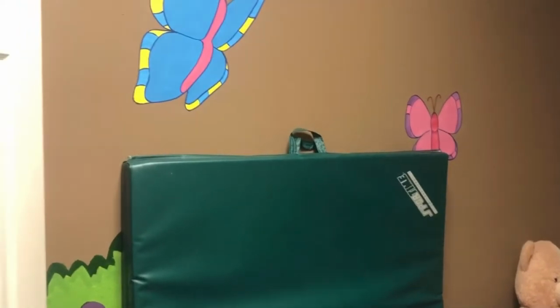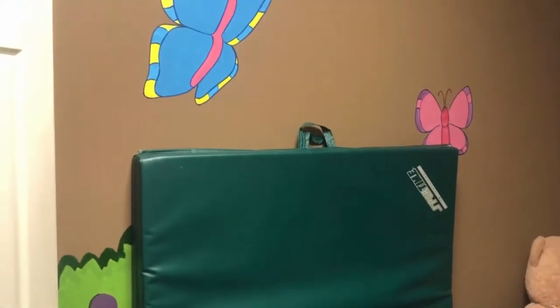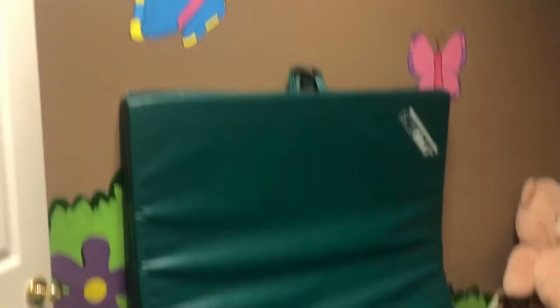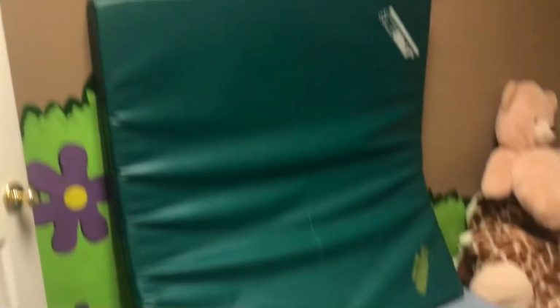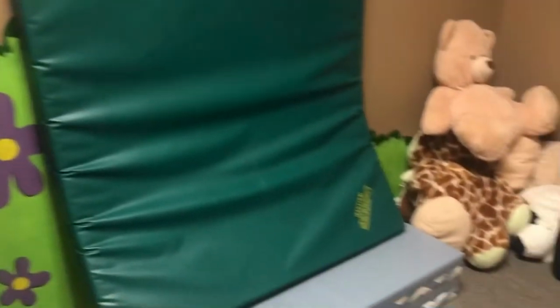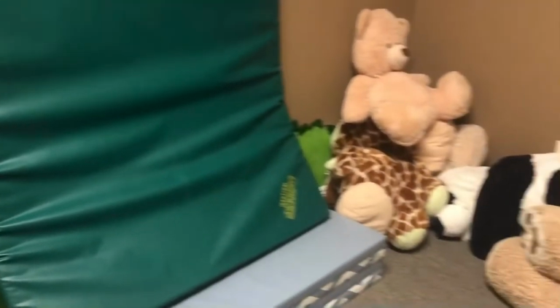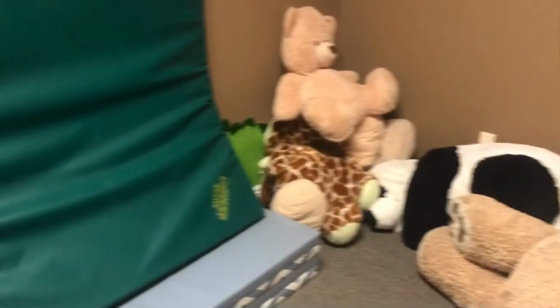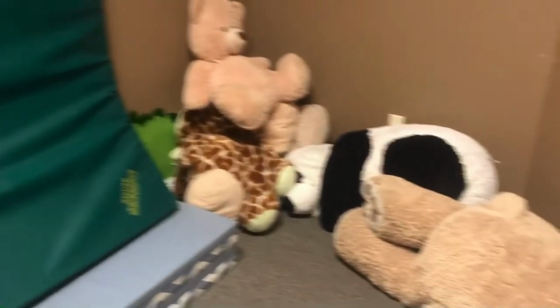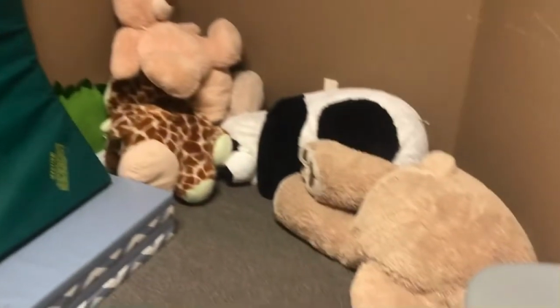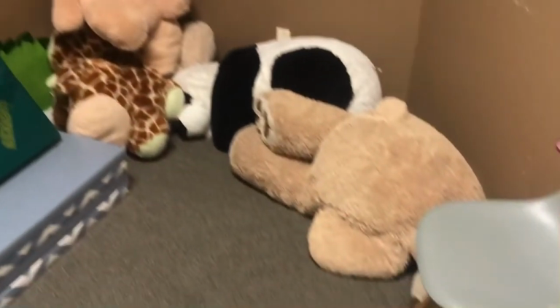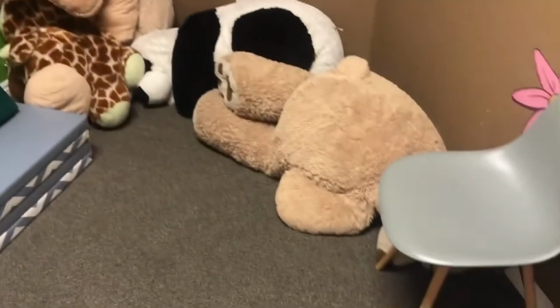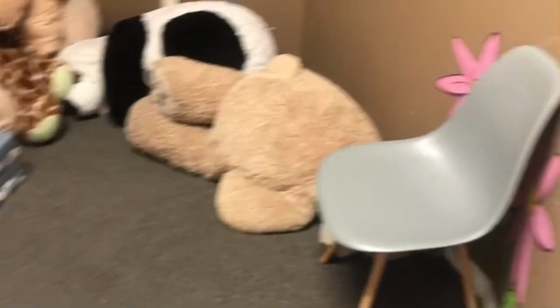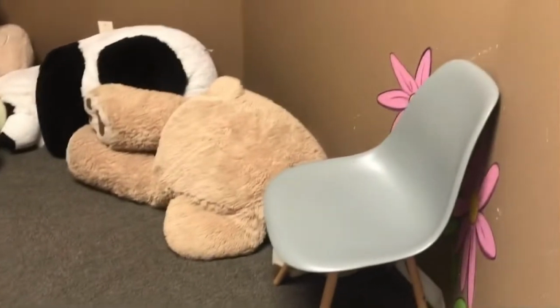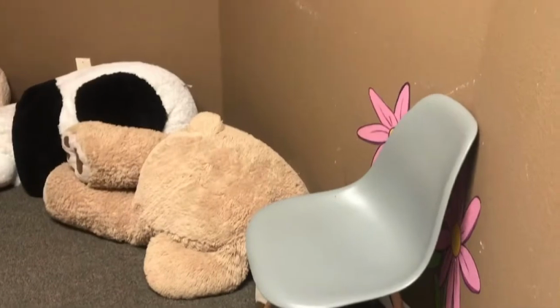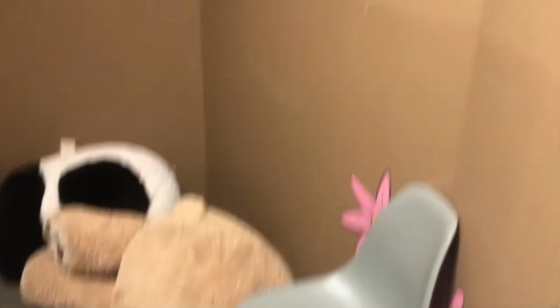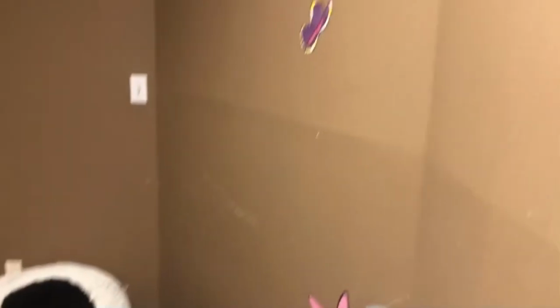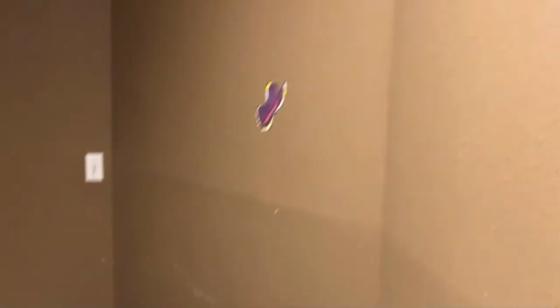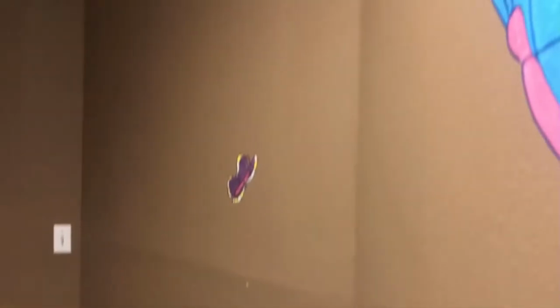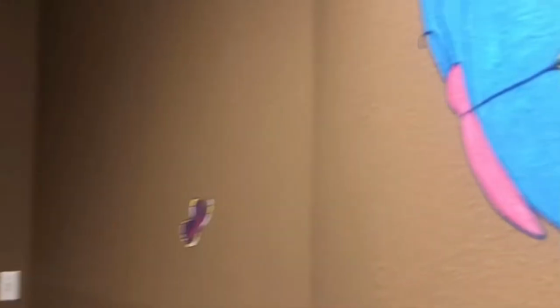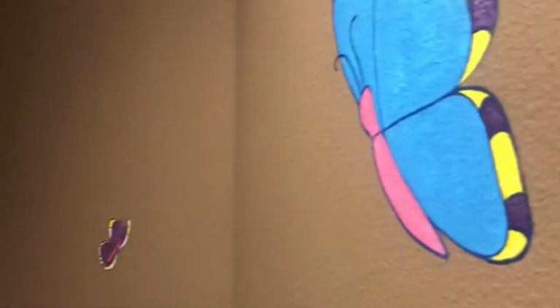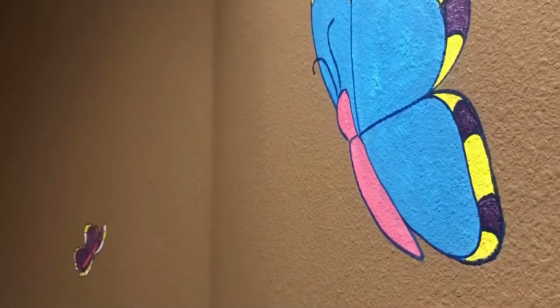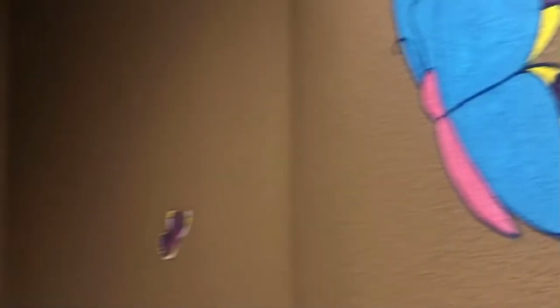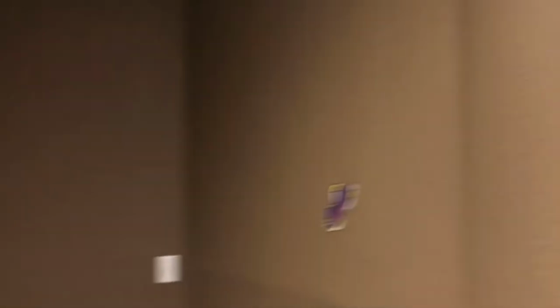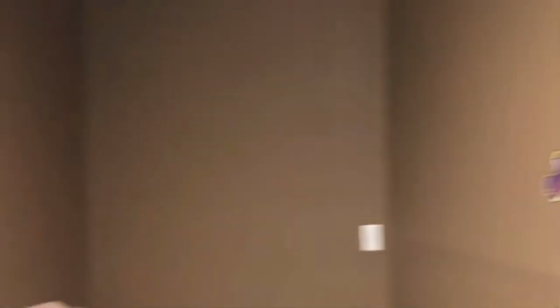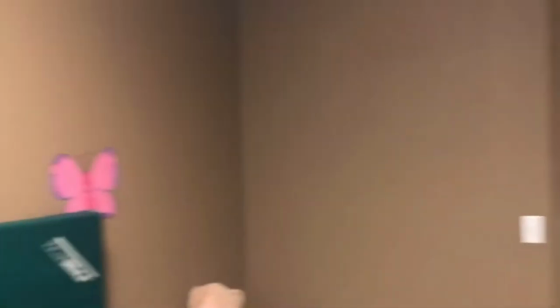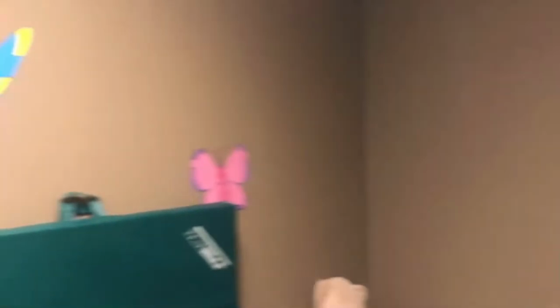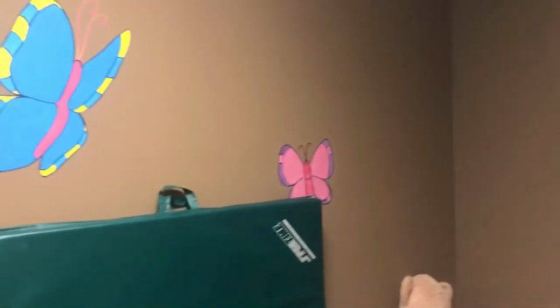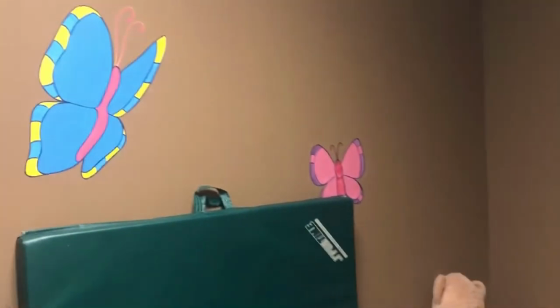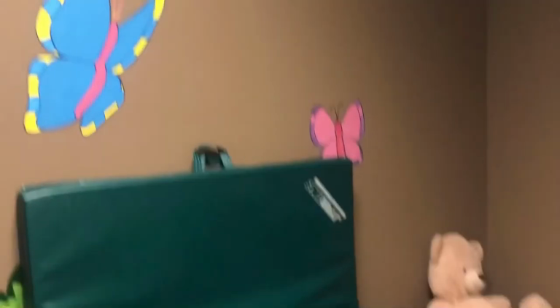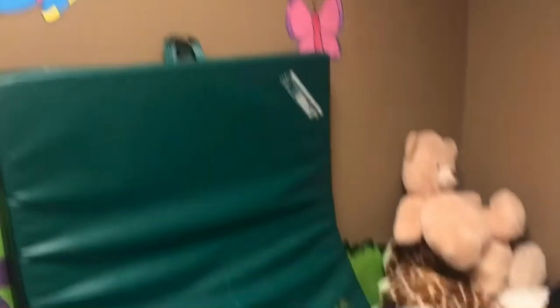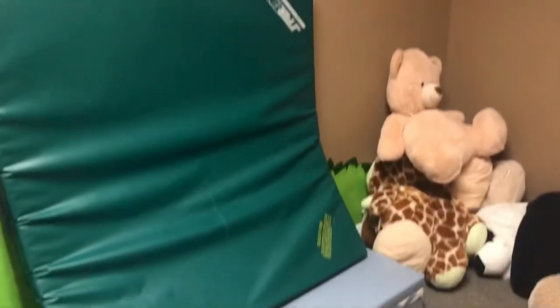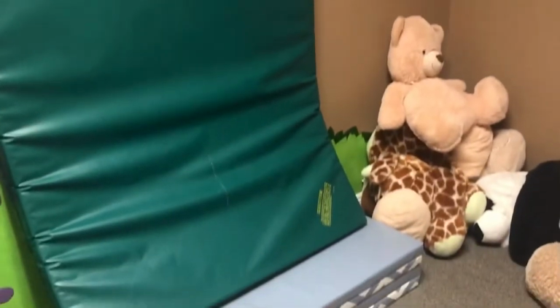This is the quiet room for kids to help self-regulate — it takes out all the distractions. It's very calming just being in here.